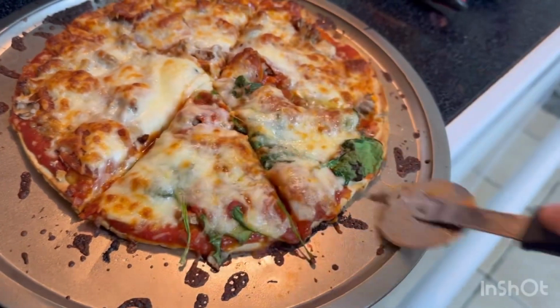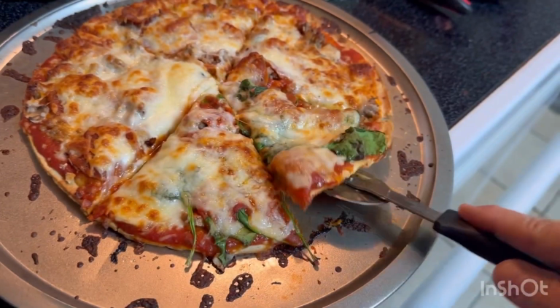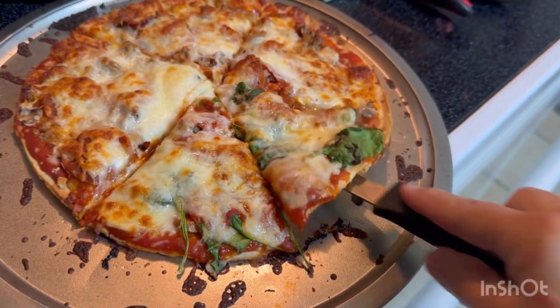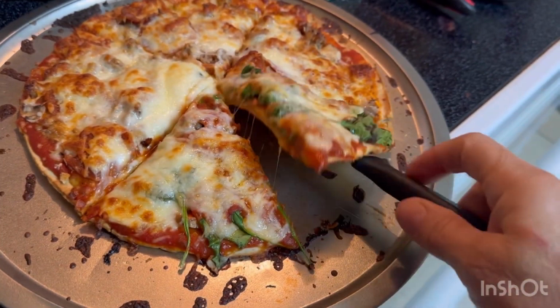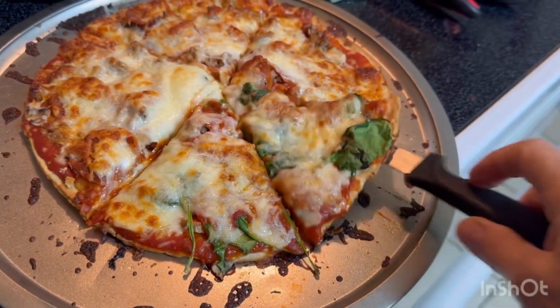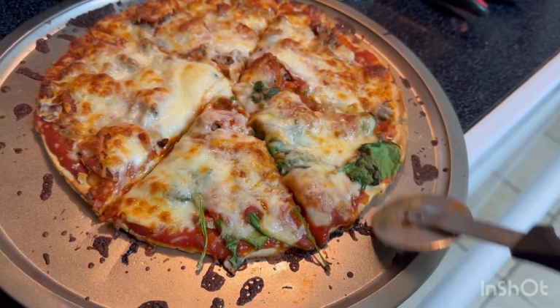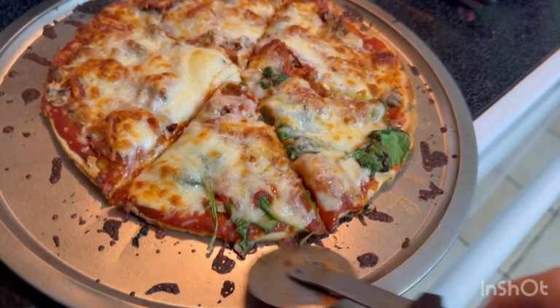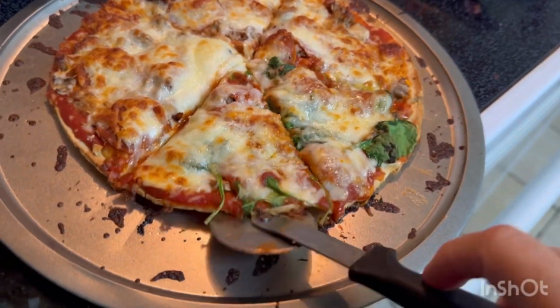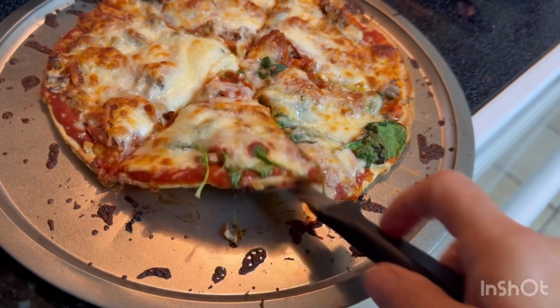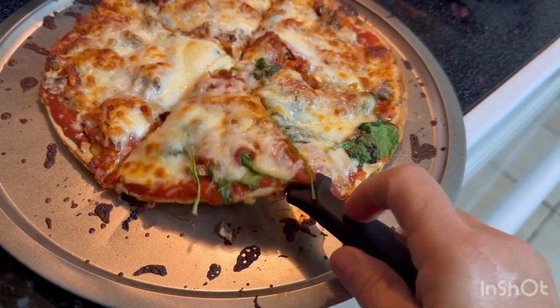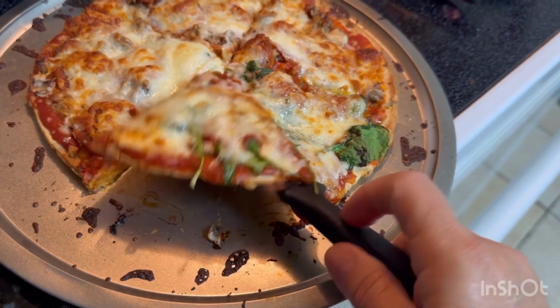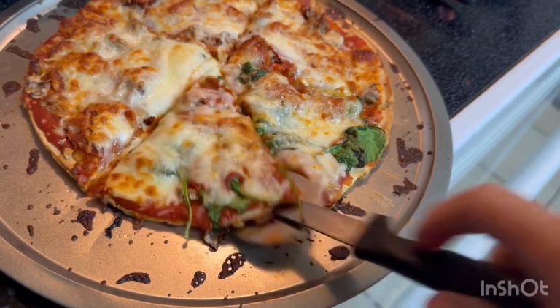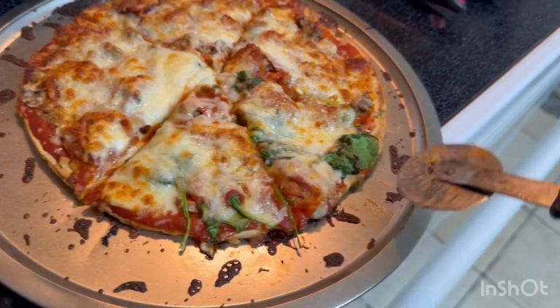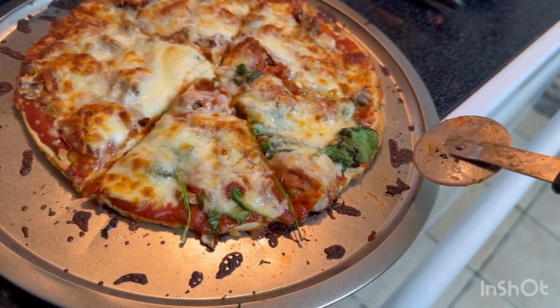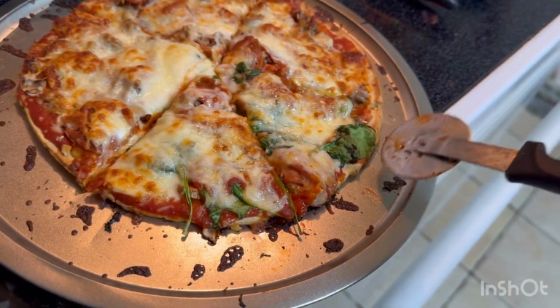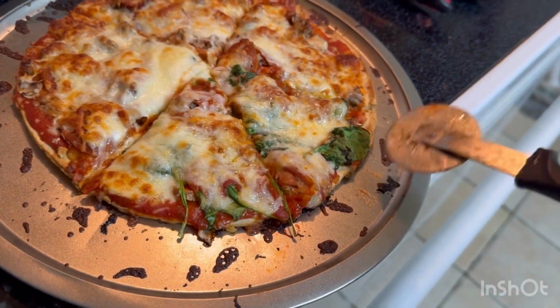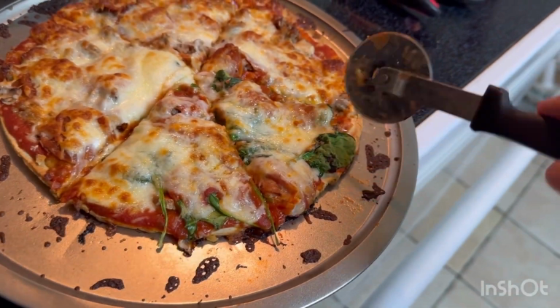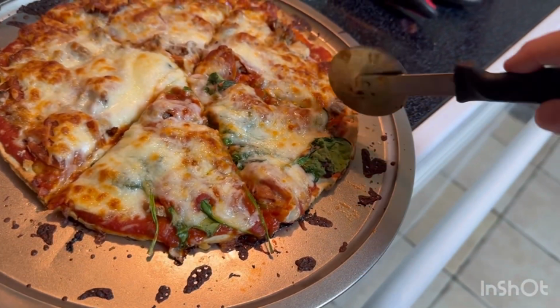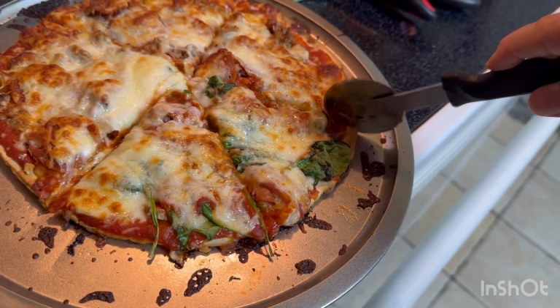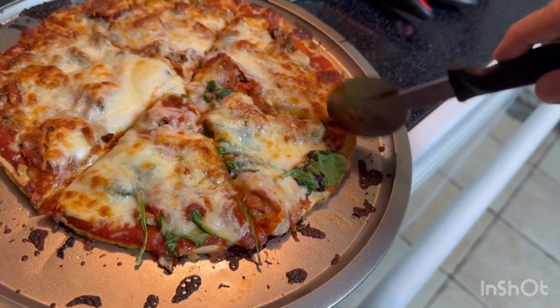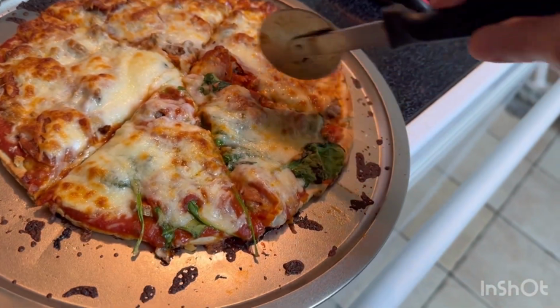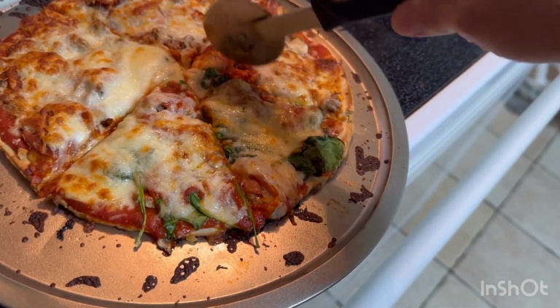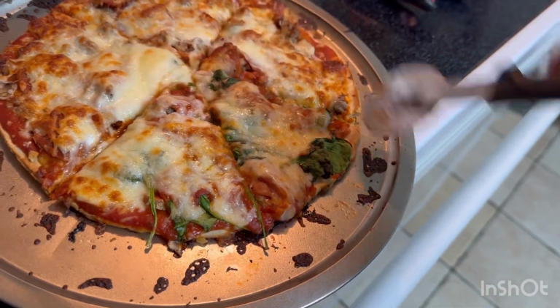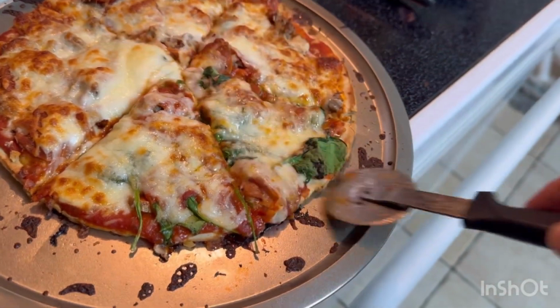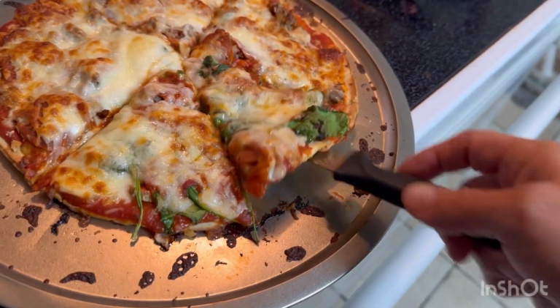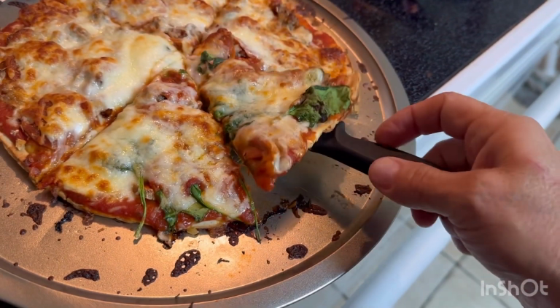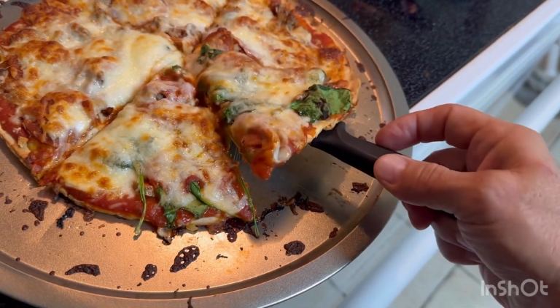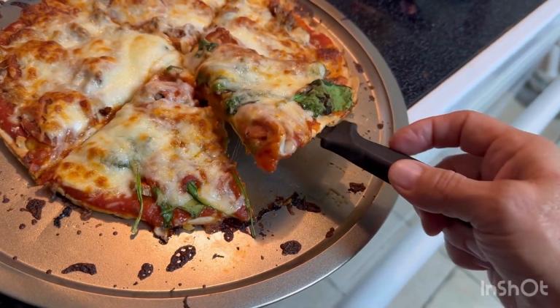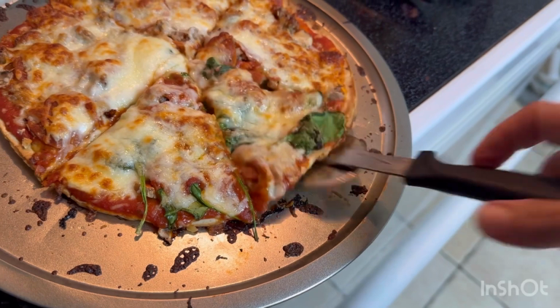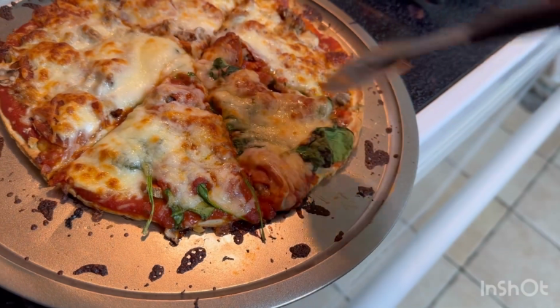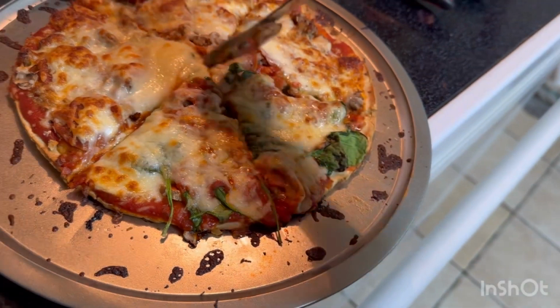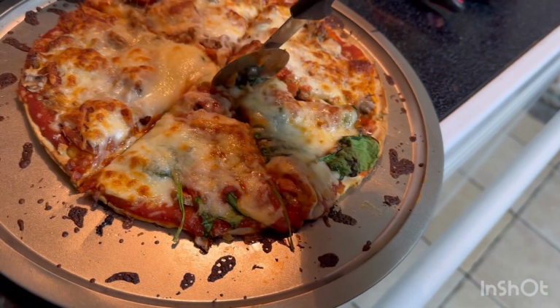Jimmy Dean sausage, turkey pepperonis, Italian seasoning, pizza sauce — this is sugar-free pizza sauce.